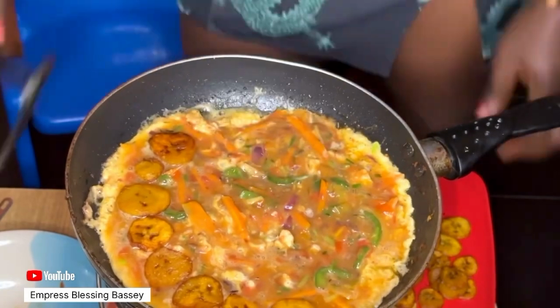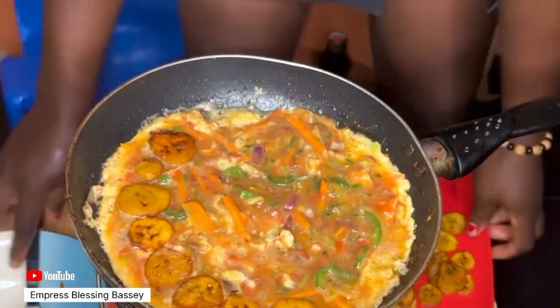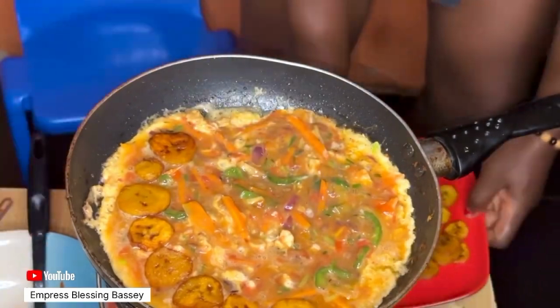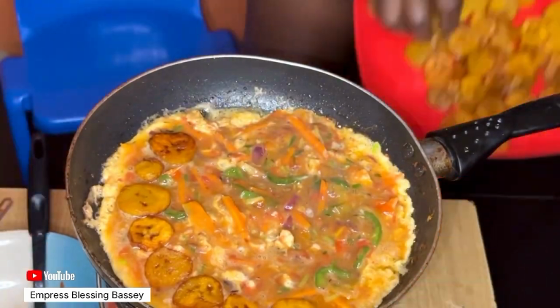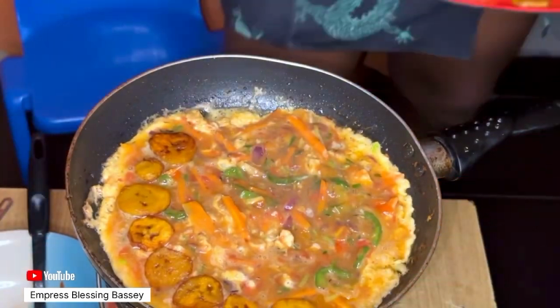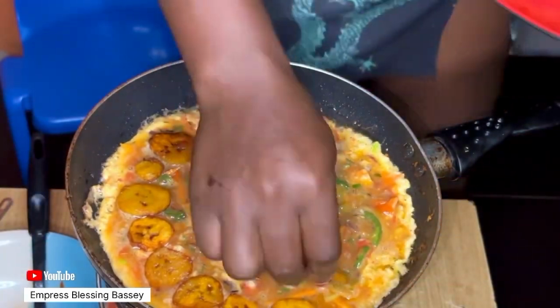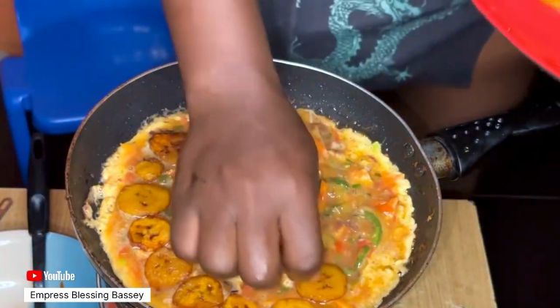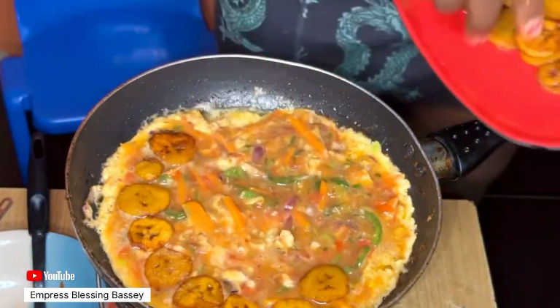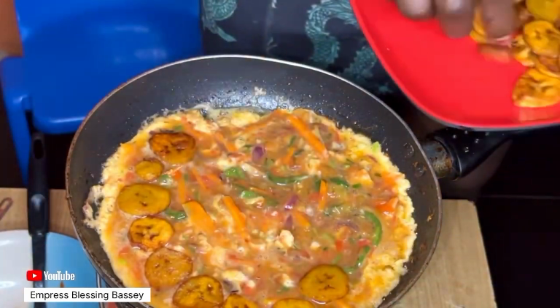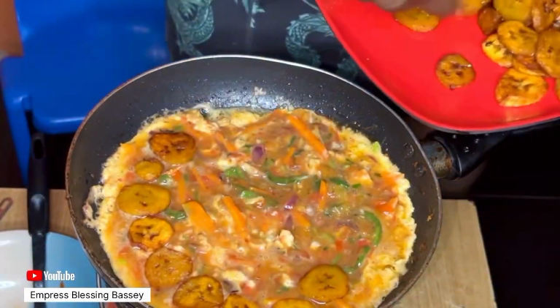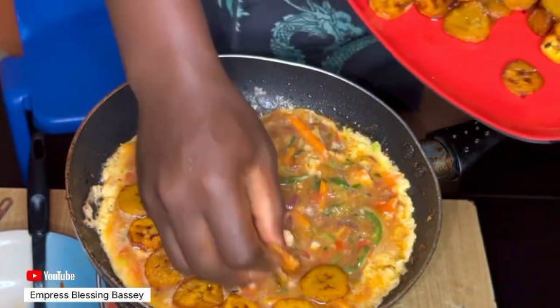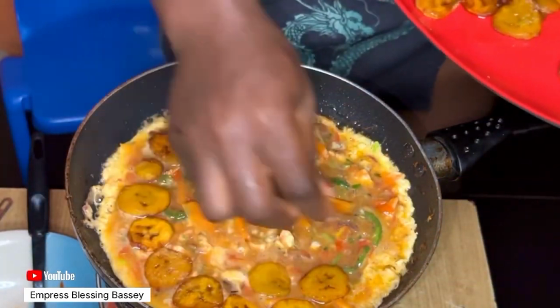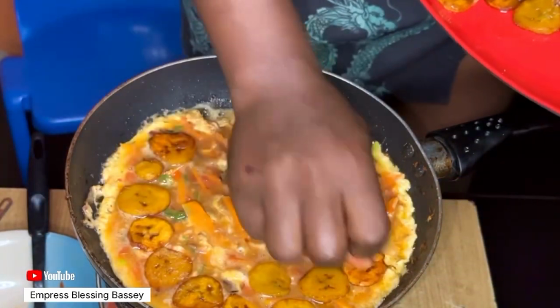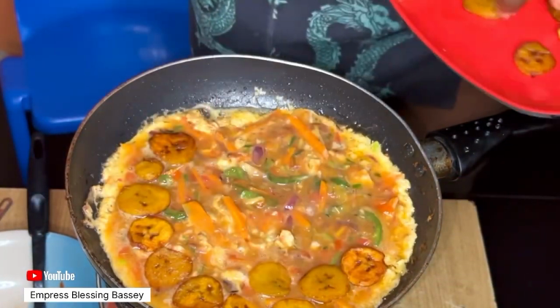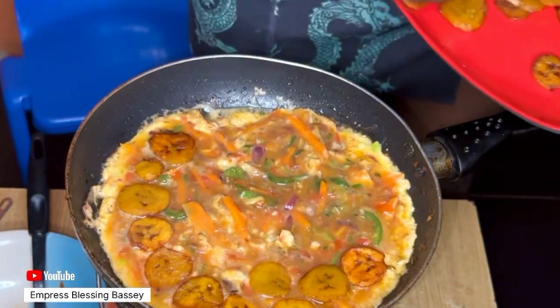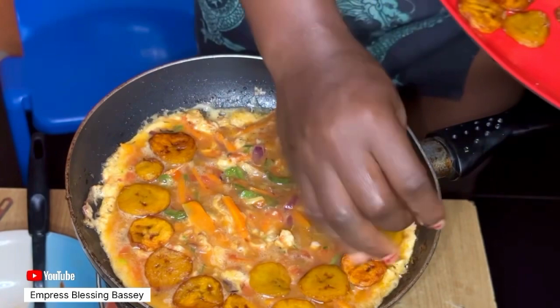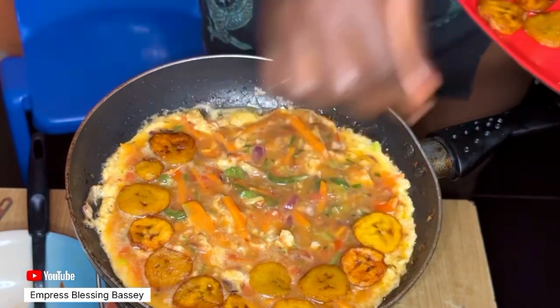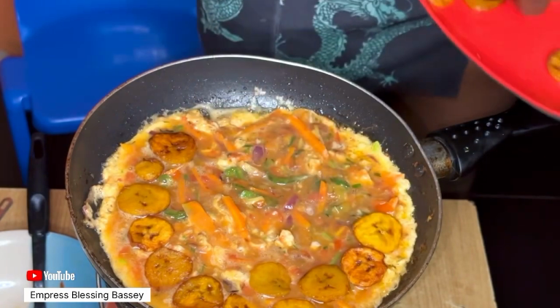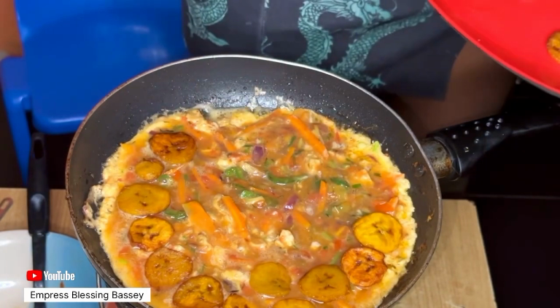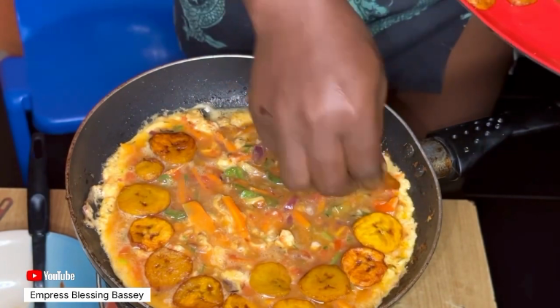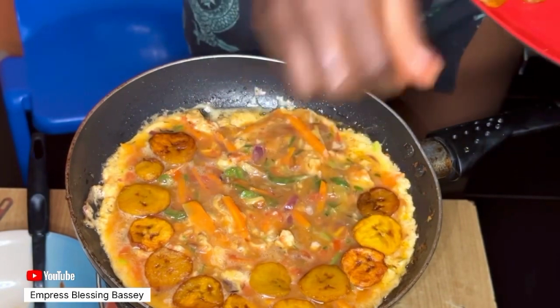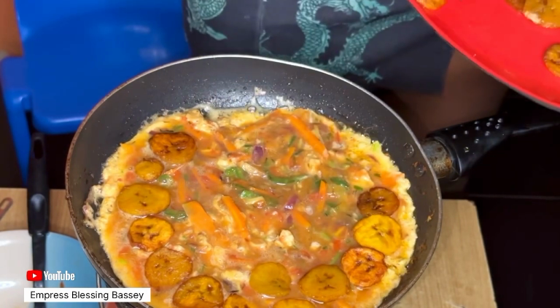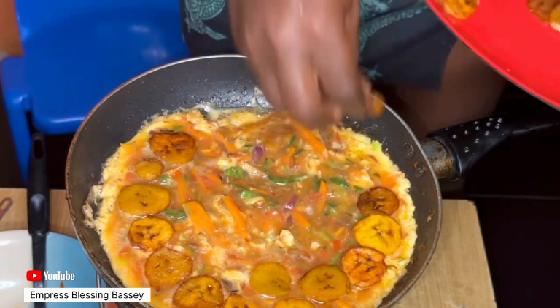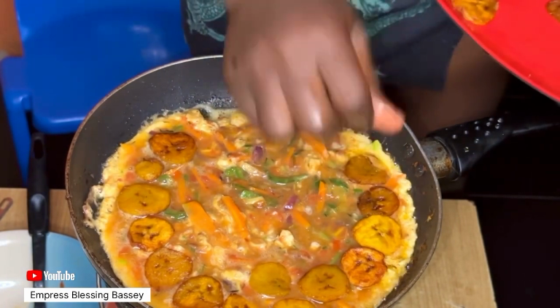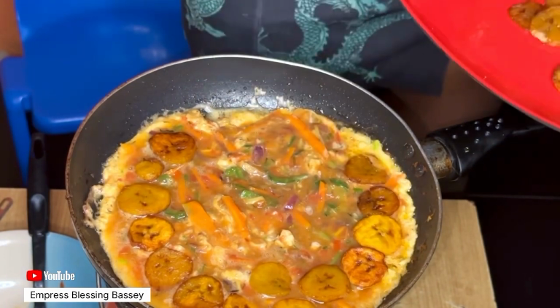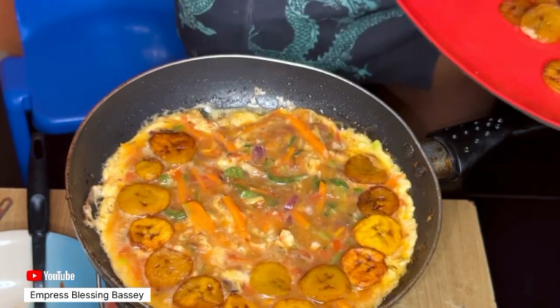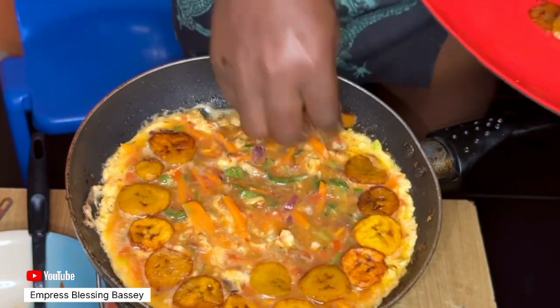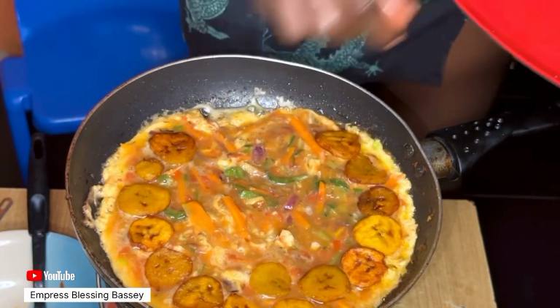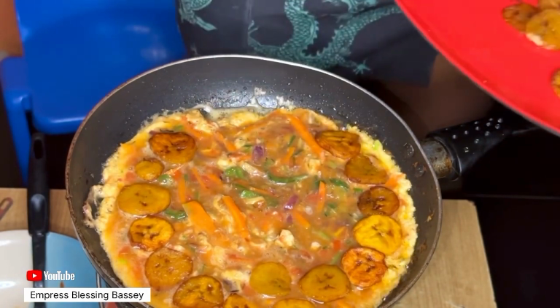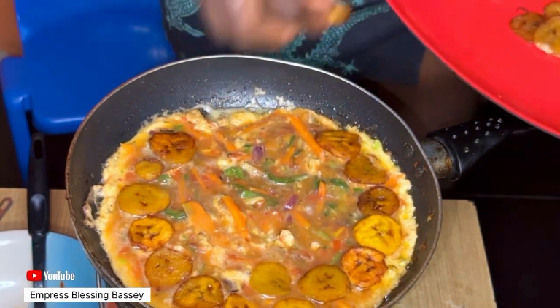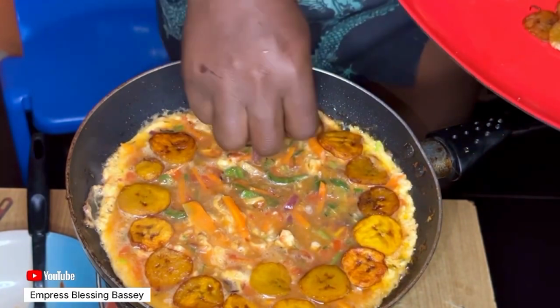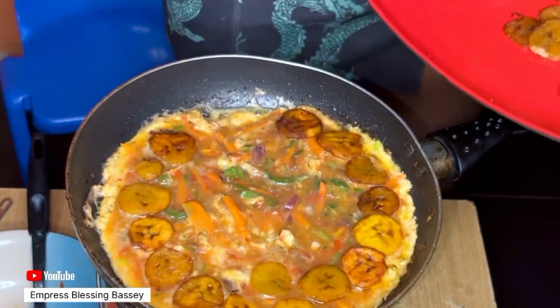Your egg and plantain — egg and dodo frittata — is ready. Take it off the fire and enjoy!